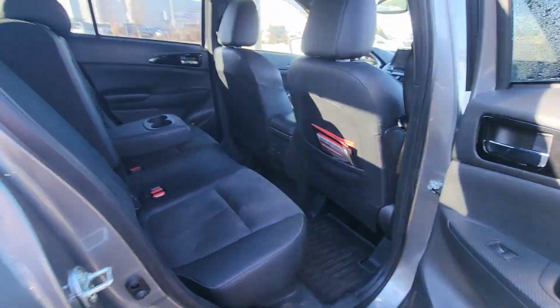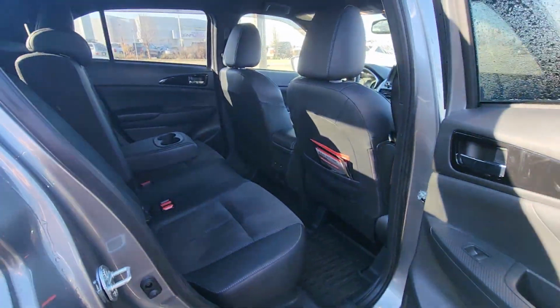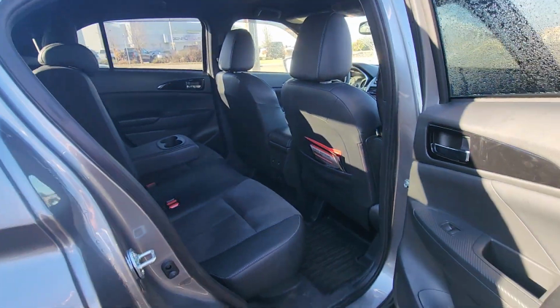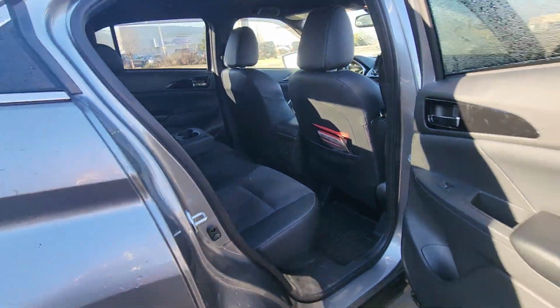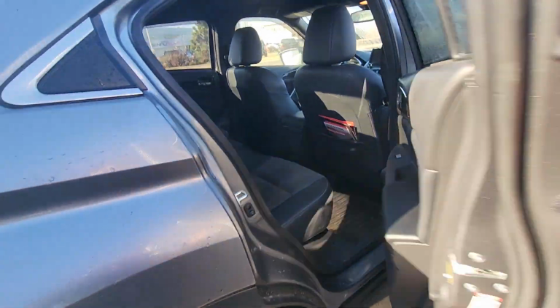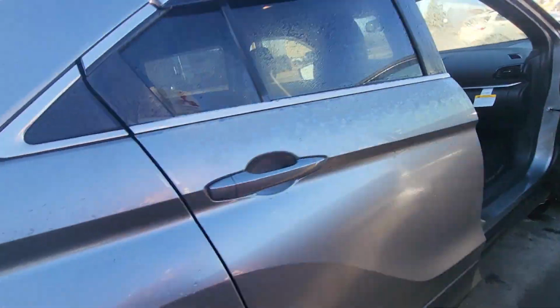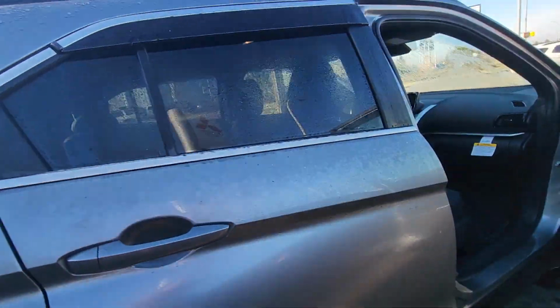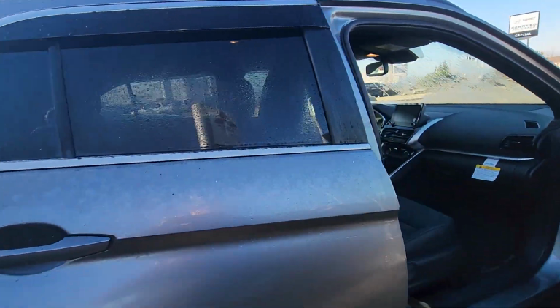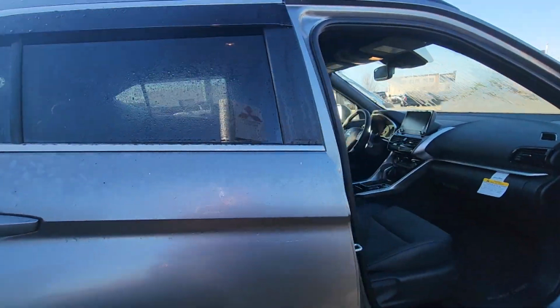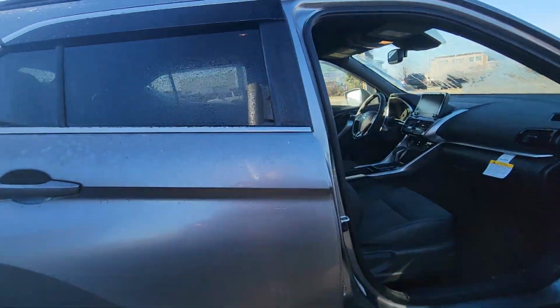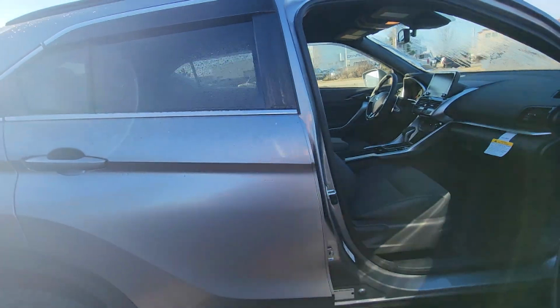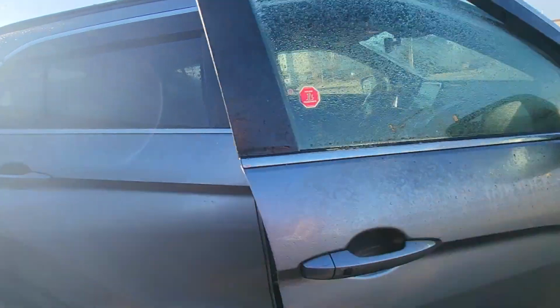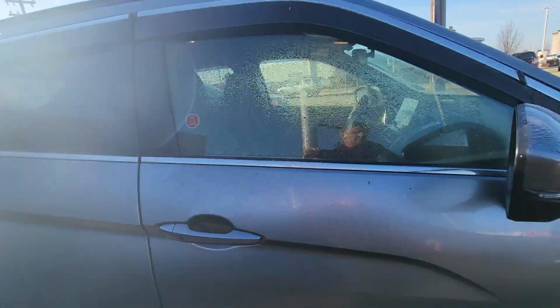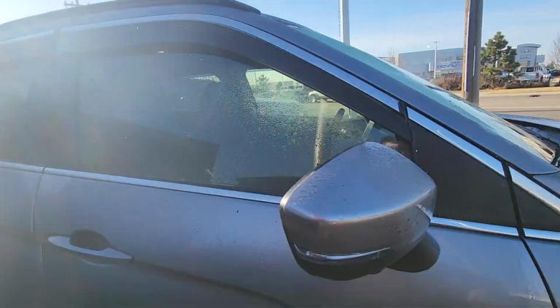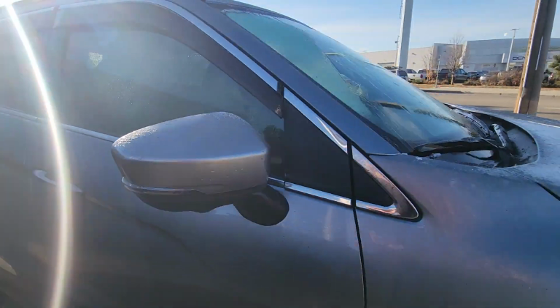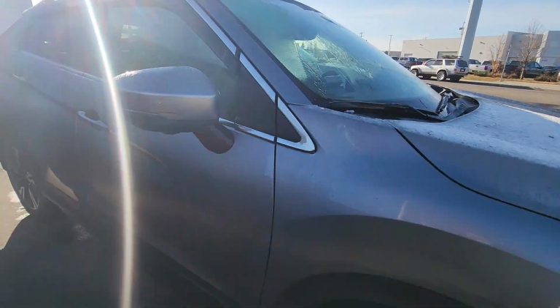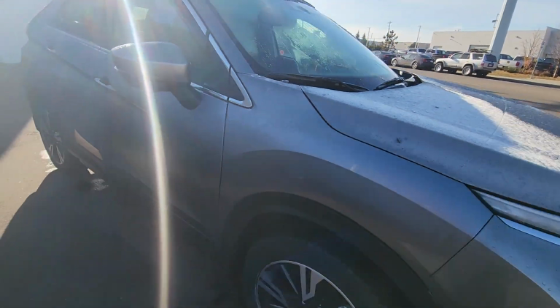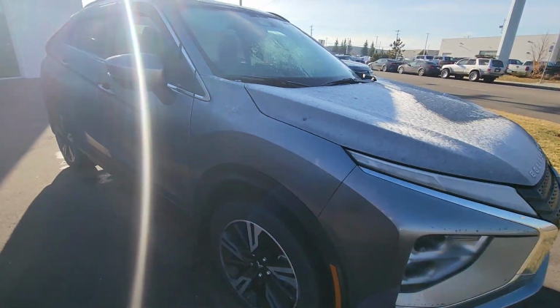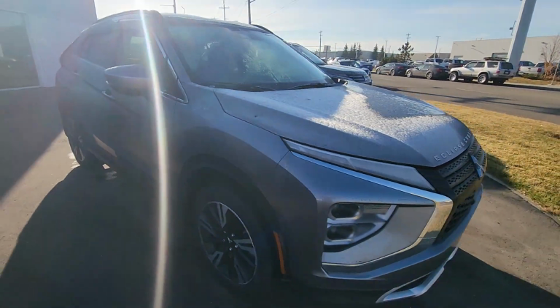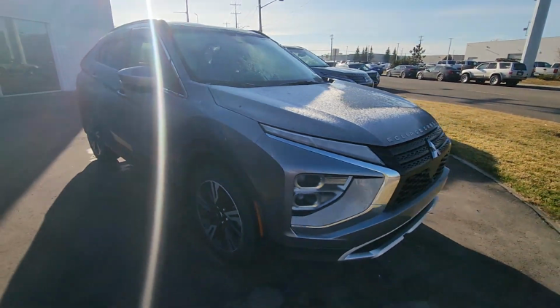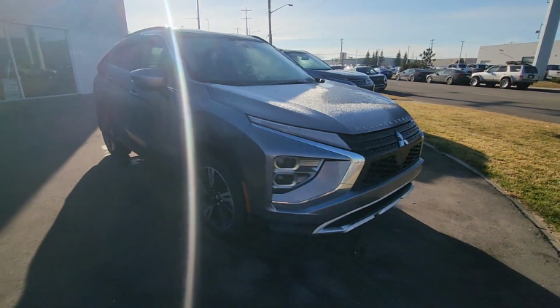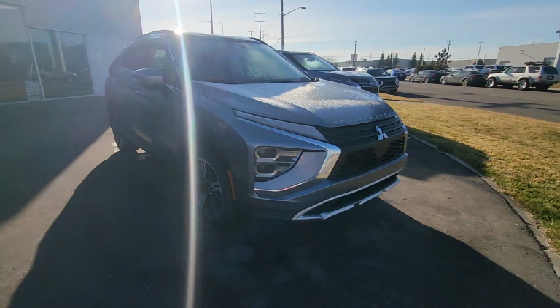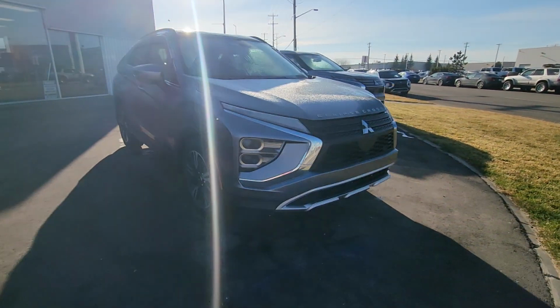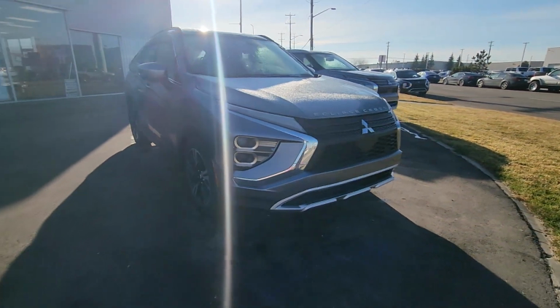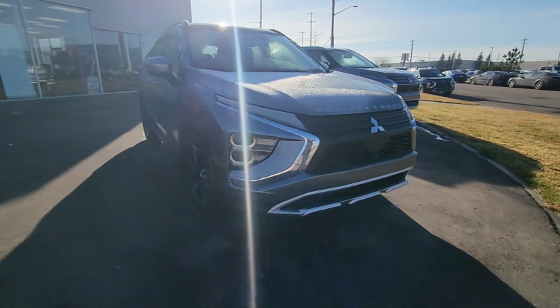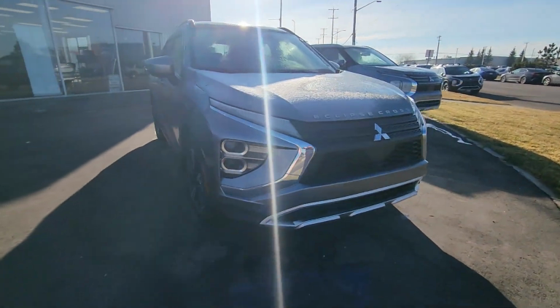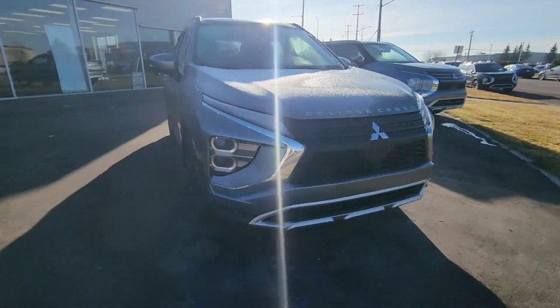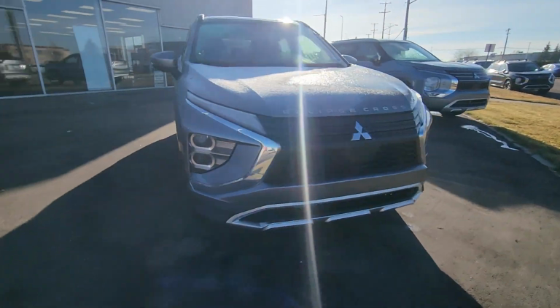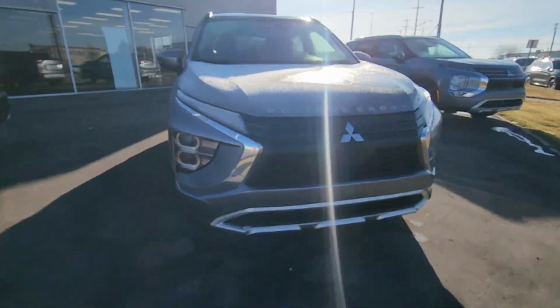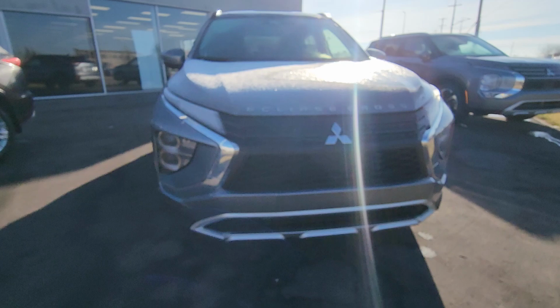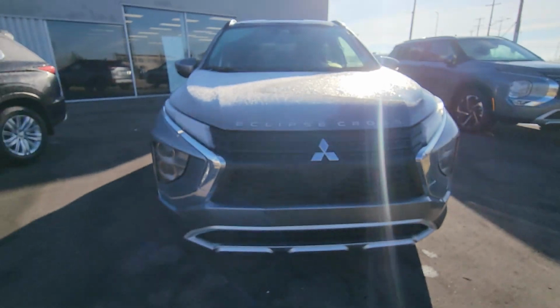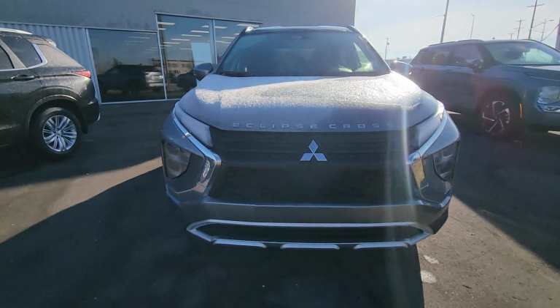Just wanted to give you a short little video of this Eclipse Cross. There you have it — love to invite you into the dealership. That's Neal Cross Mitsubishi. Talk soon.